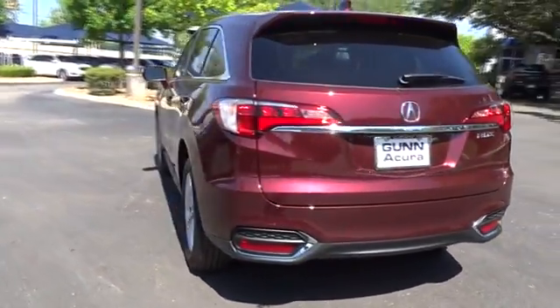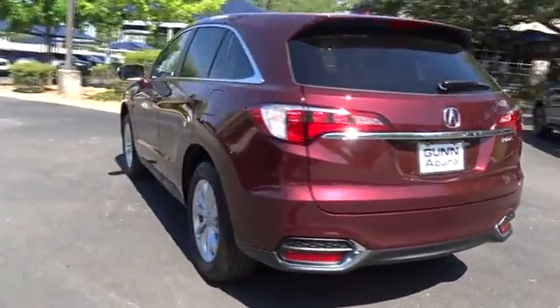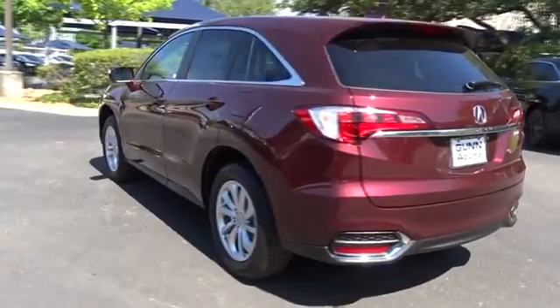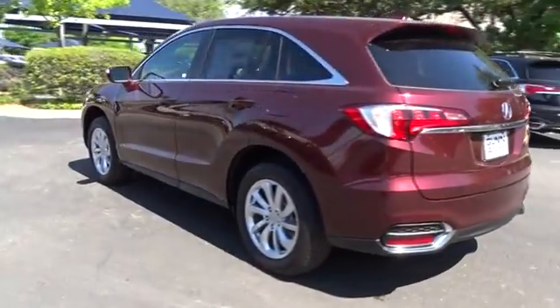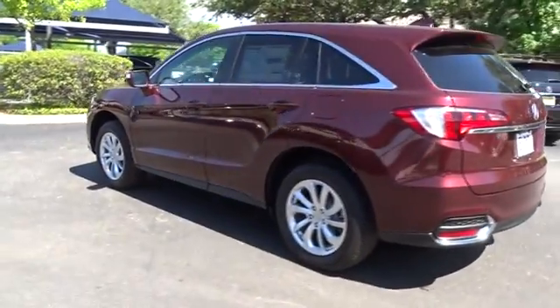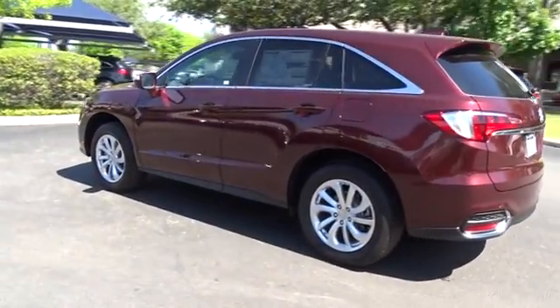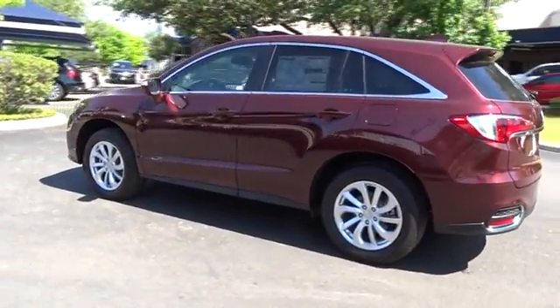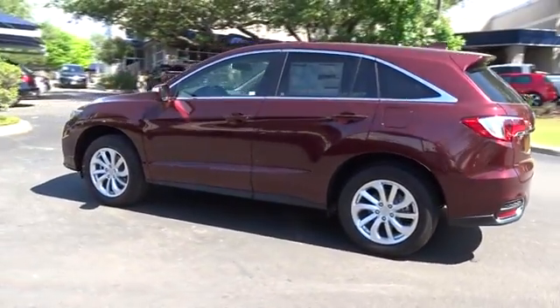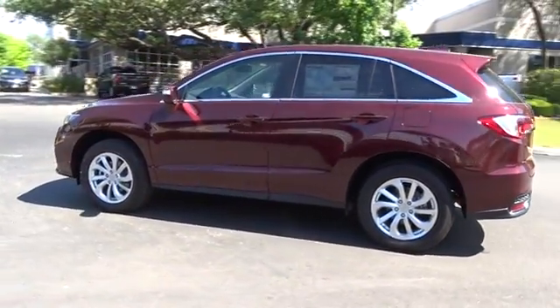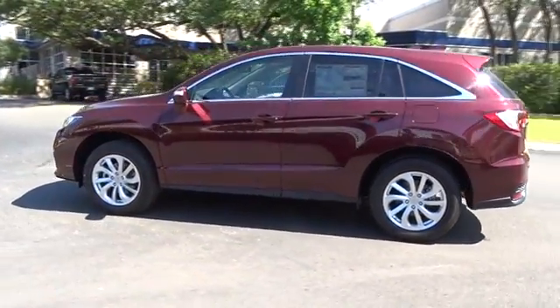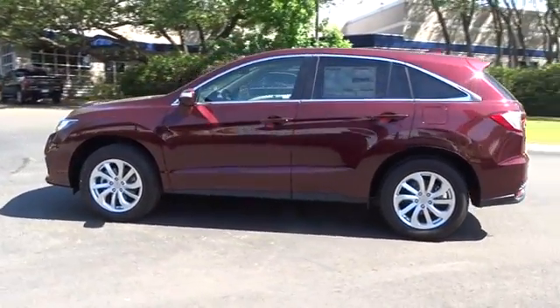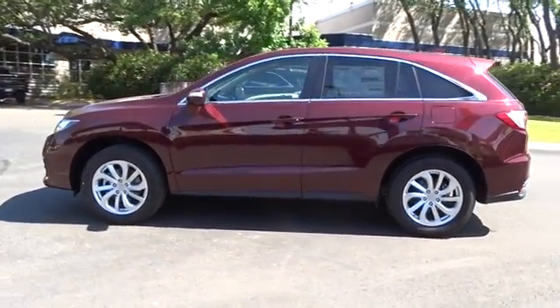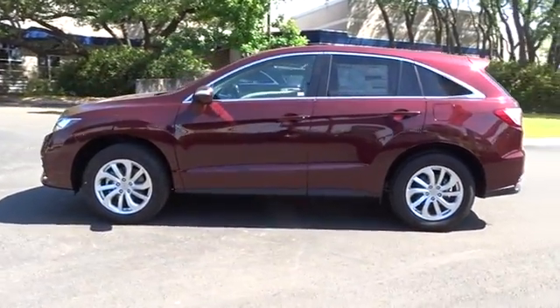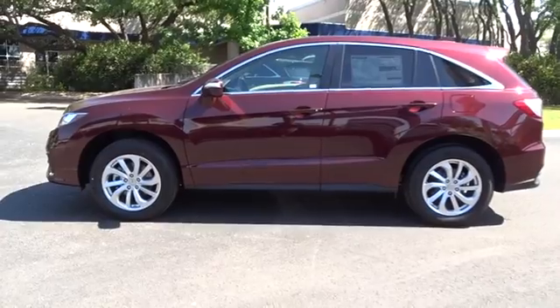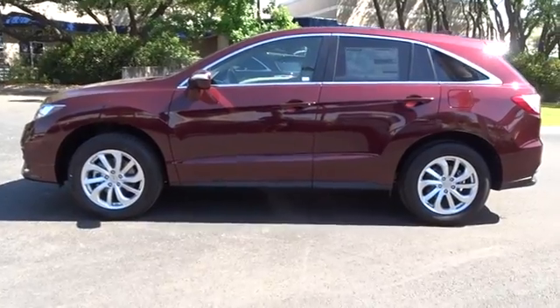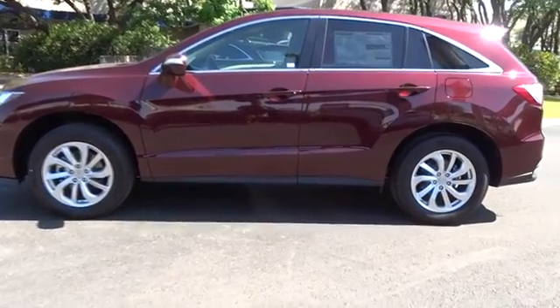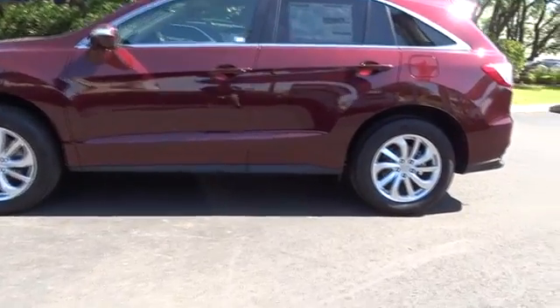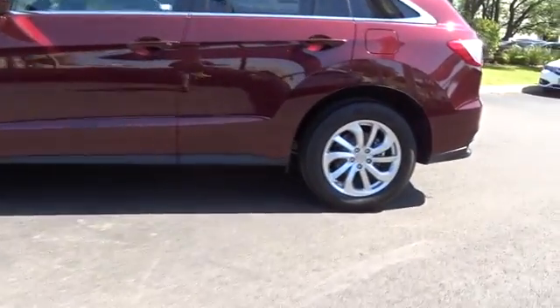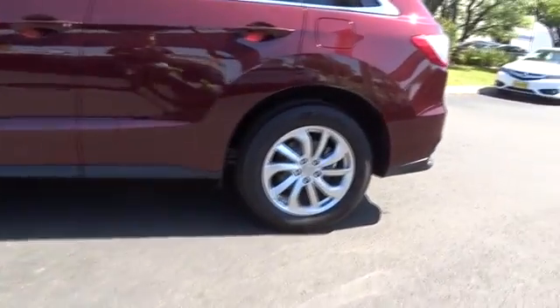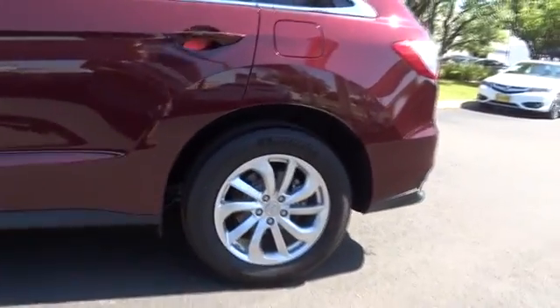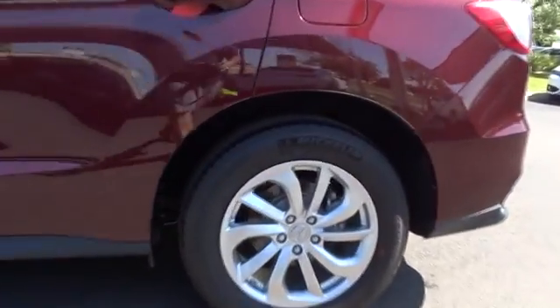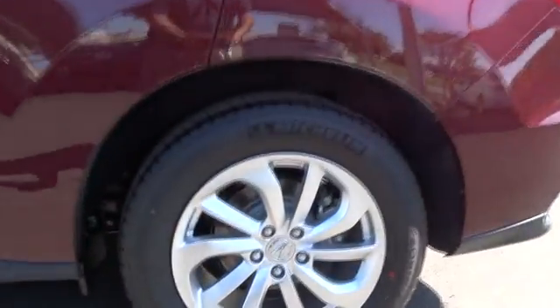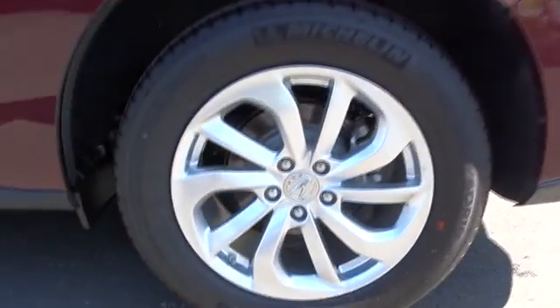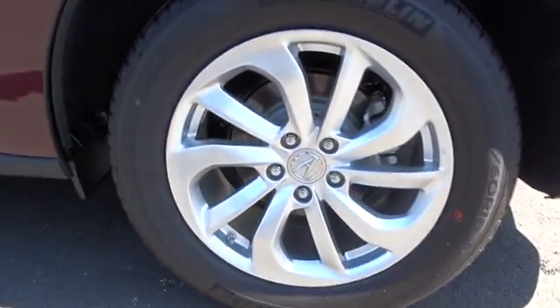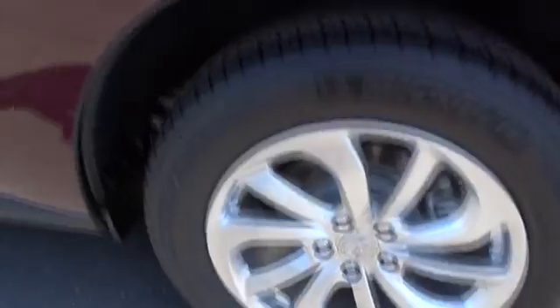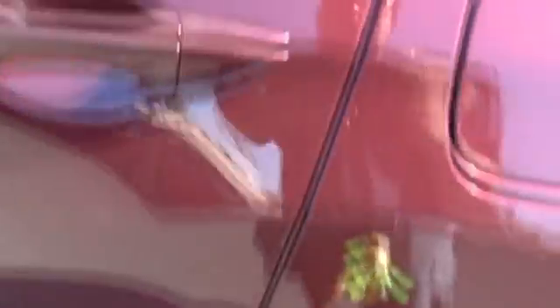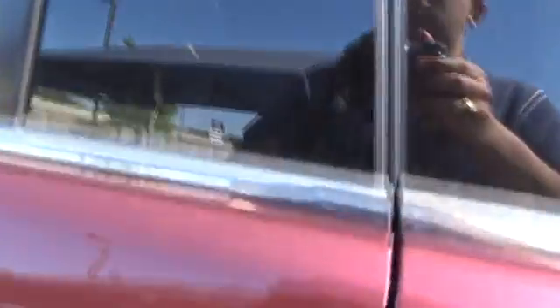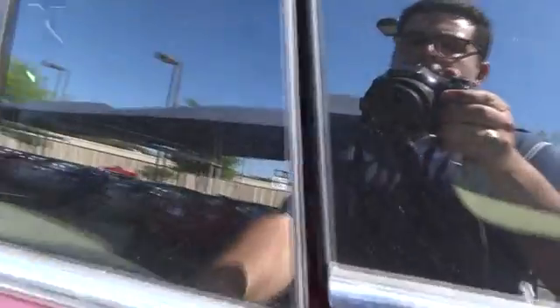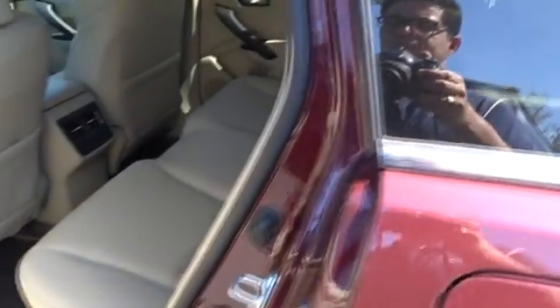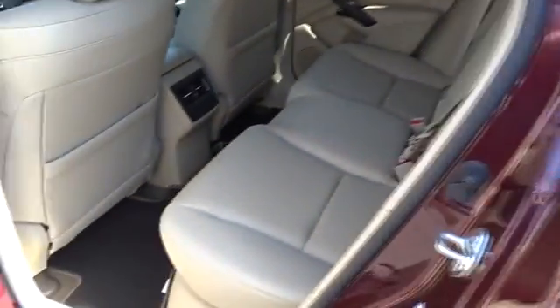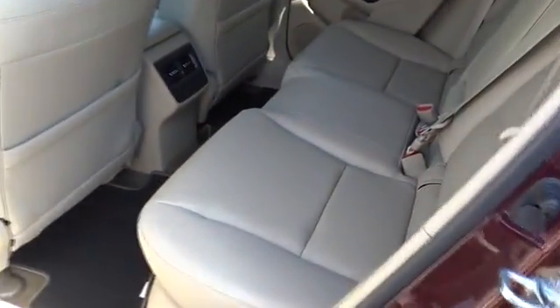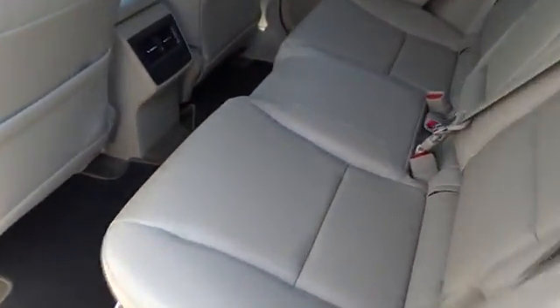Stability control, traction control, keyless entry, steering wheel audio controls, anti-lock braking system, power liftgate, power passenger seat, backup camera, Bluetooth, moonroof, leather wrapped steering wheel, adjustable steering wheel.